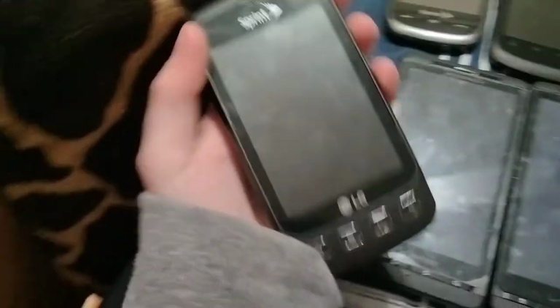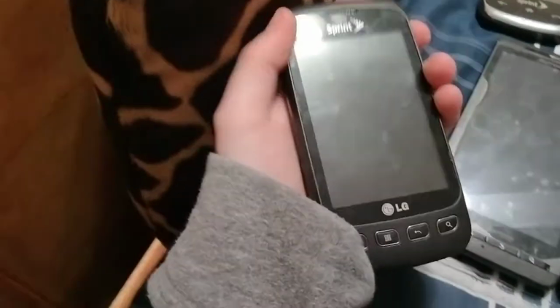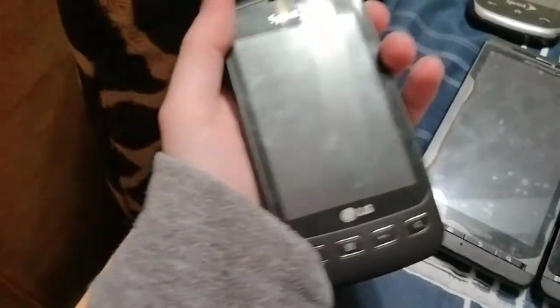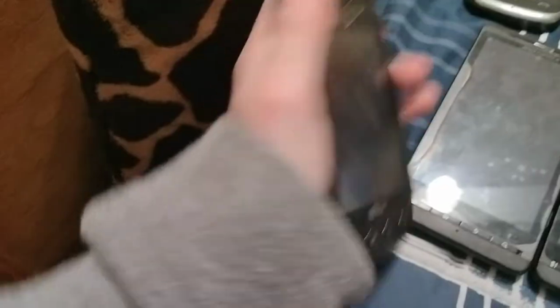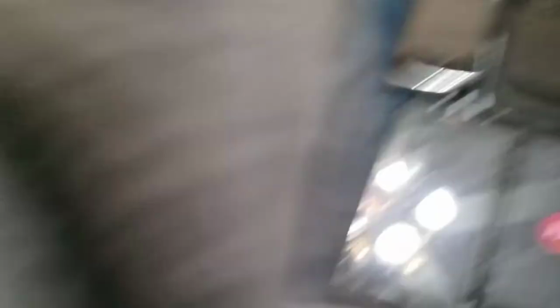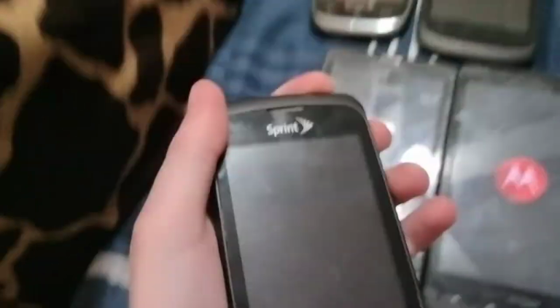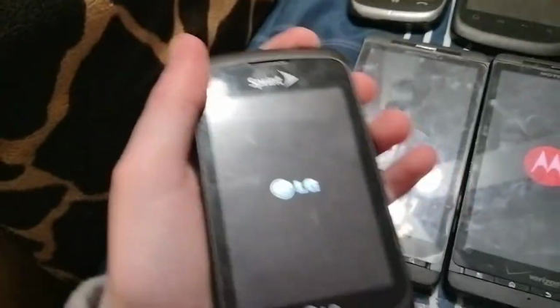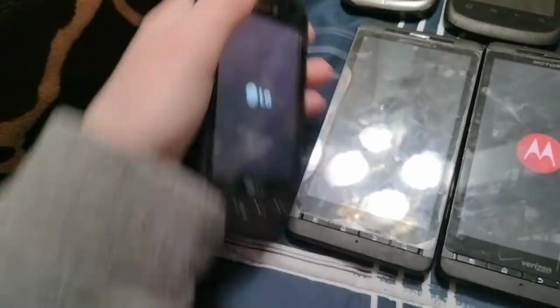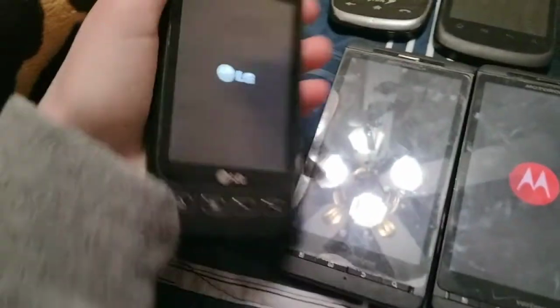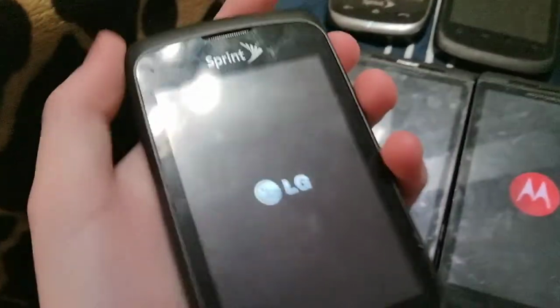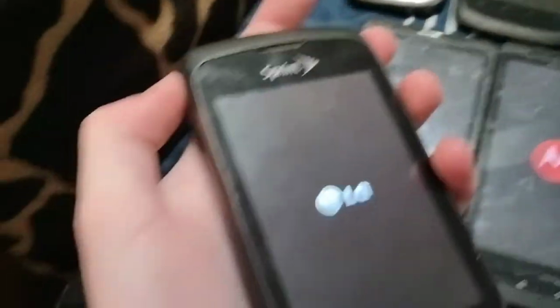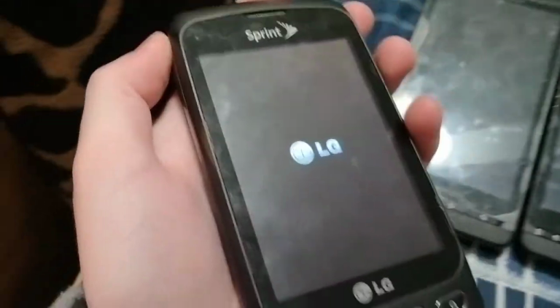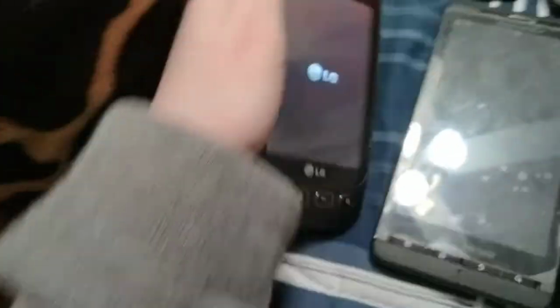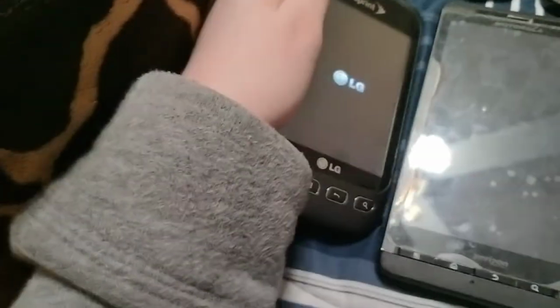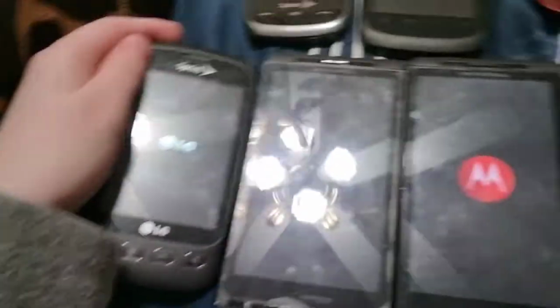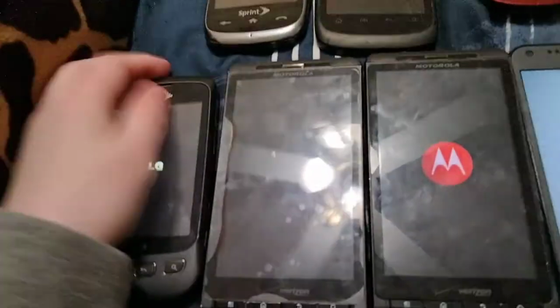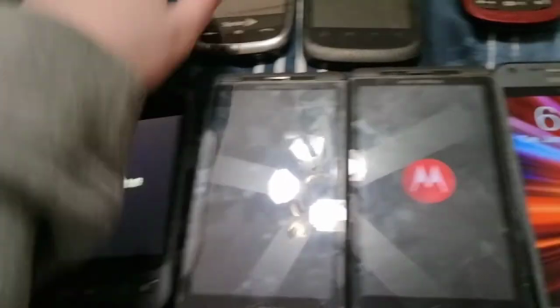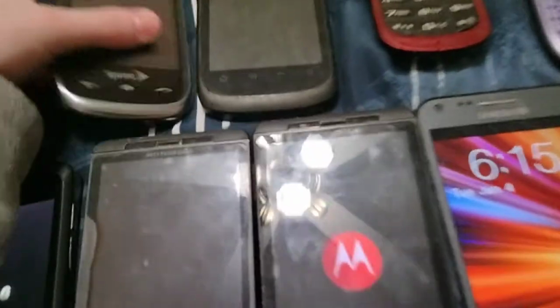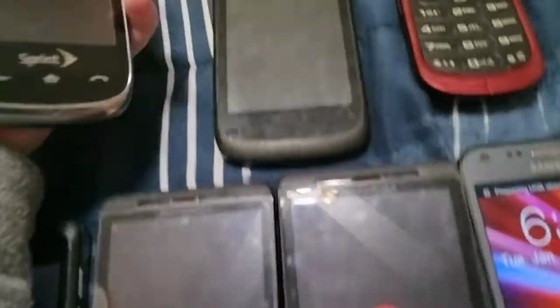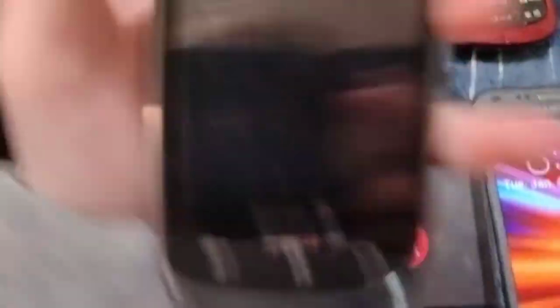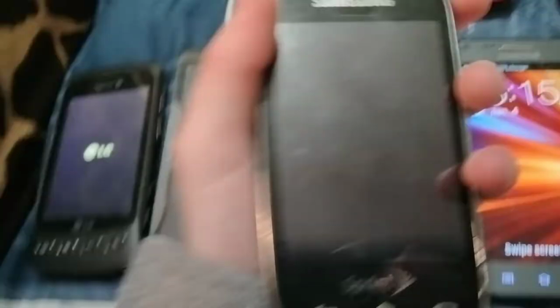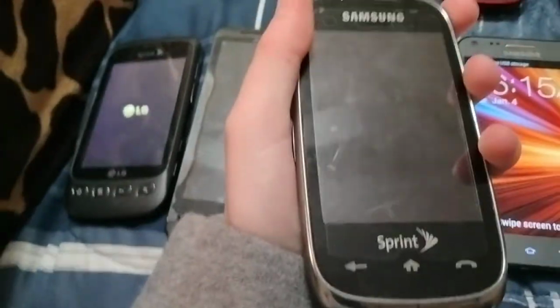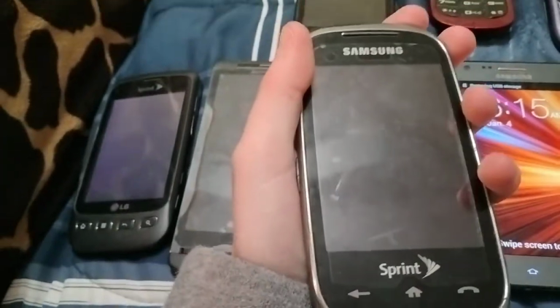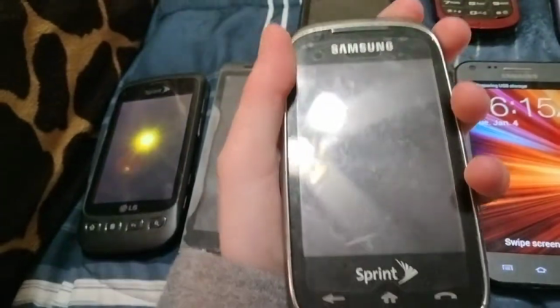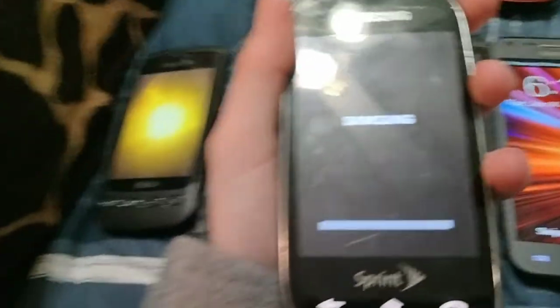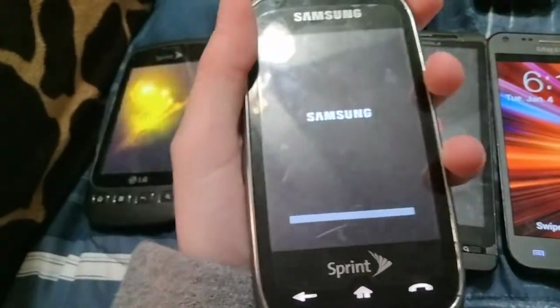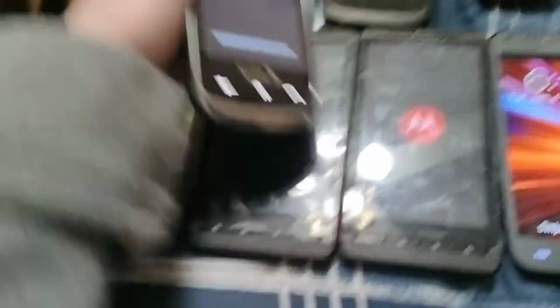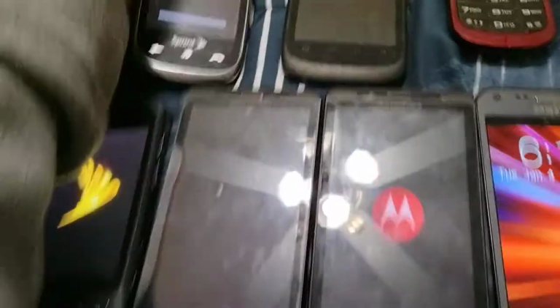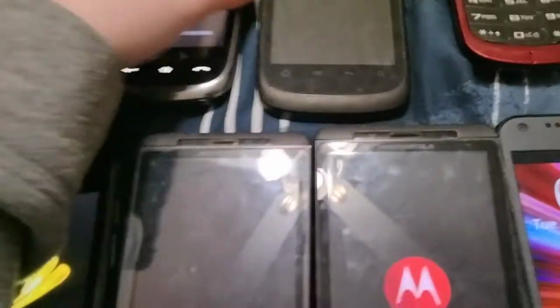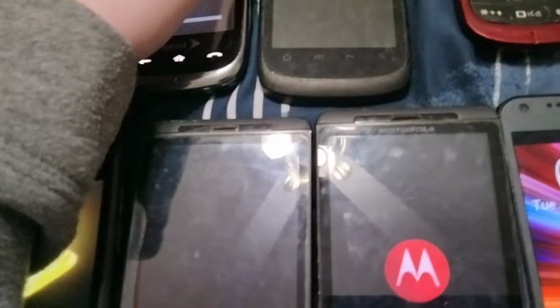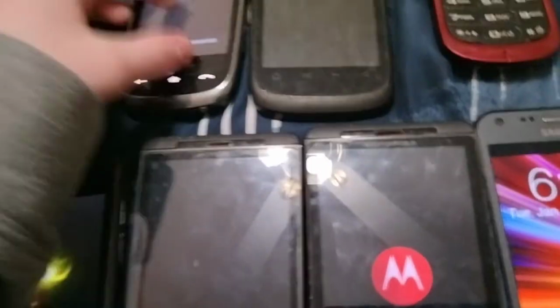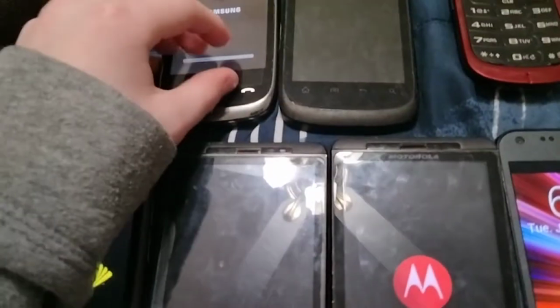Here's an LG Optimus S on Sprint — works totally fine. And it also has the Optimus V. Here's a Samsung M450 on Sprint — works totally fine but it's dead.